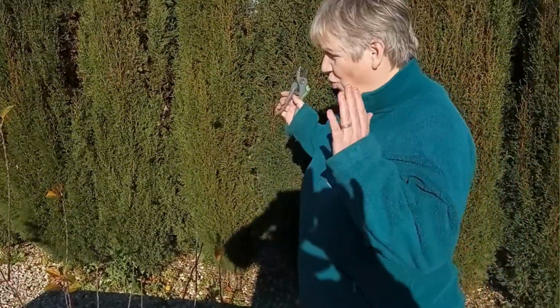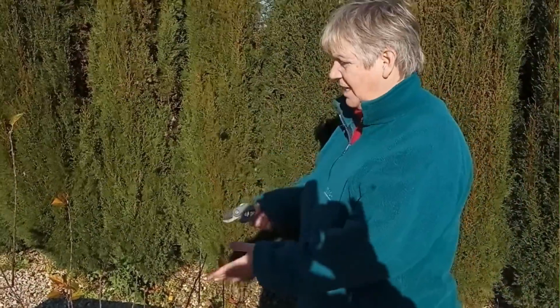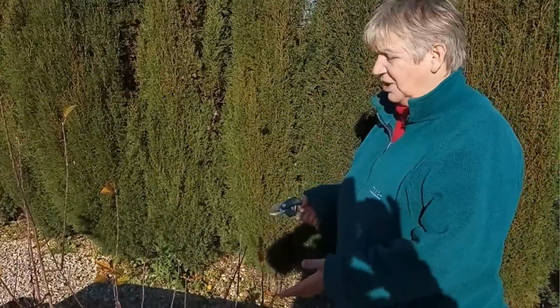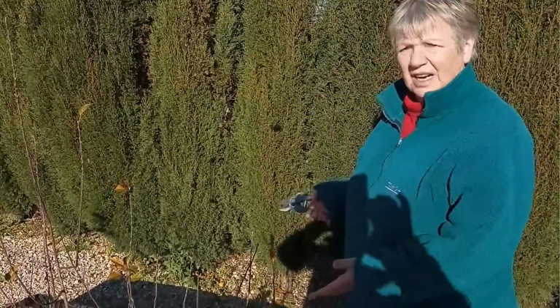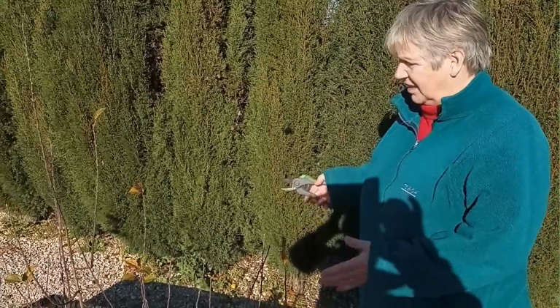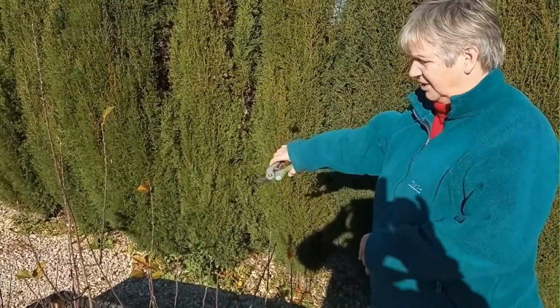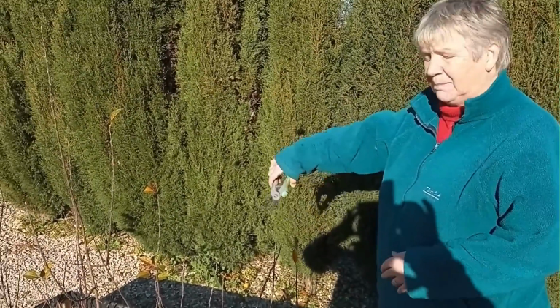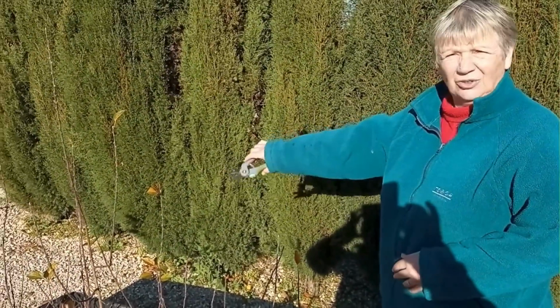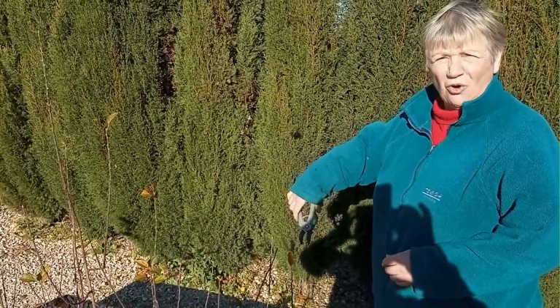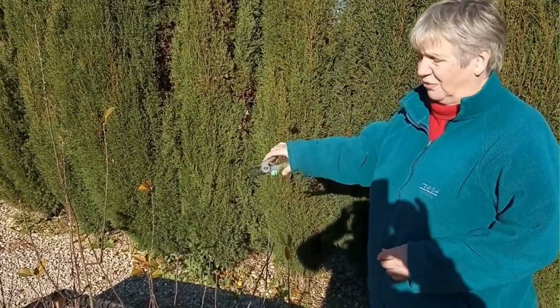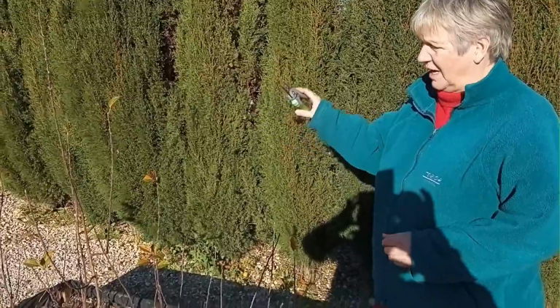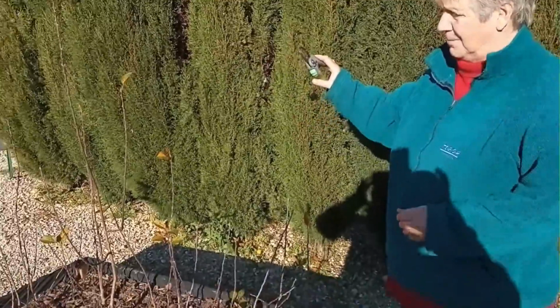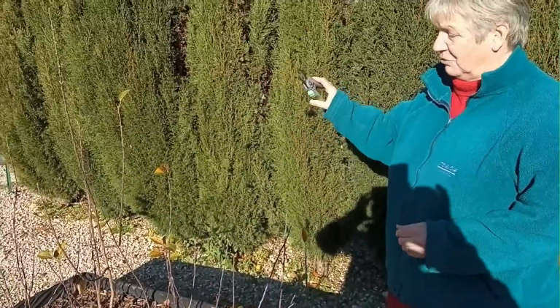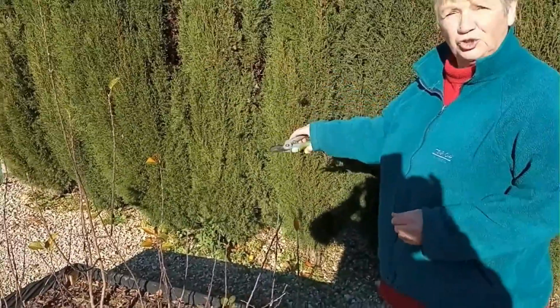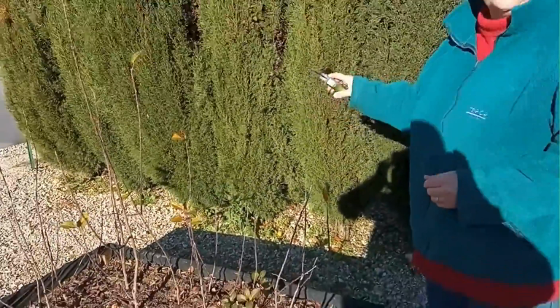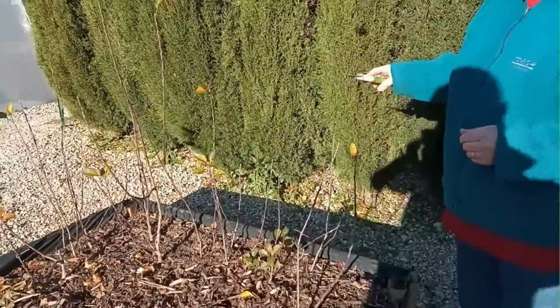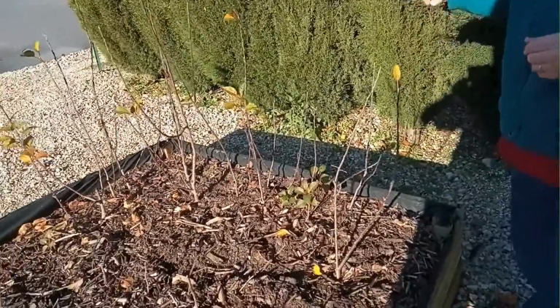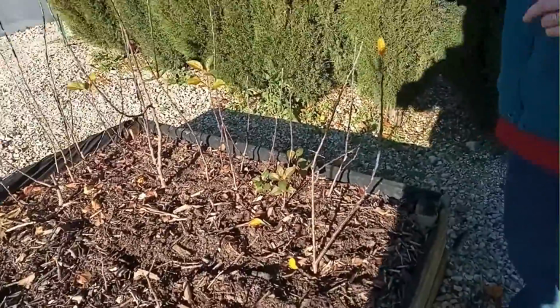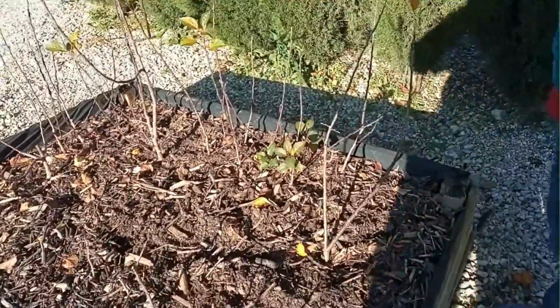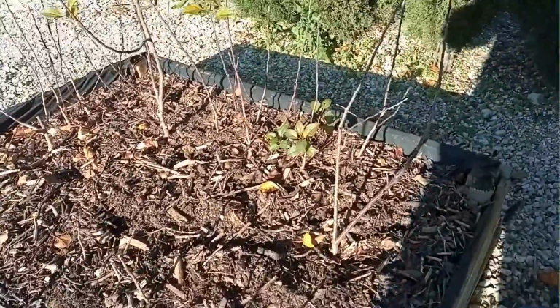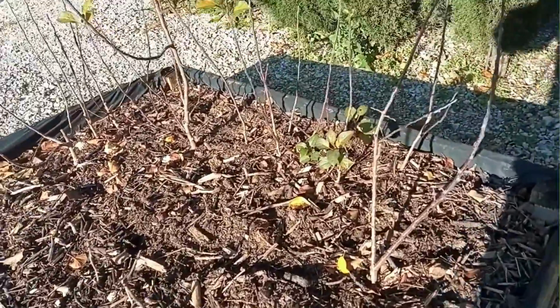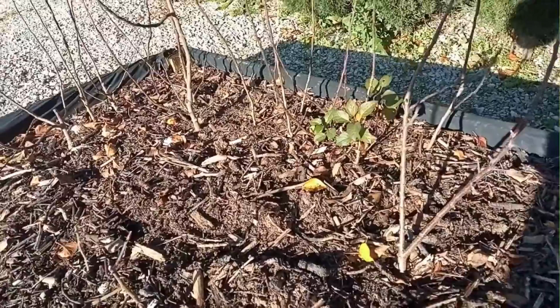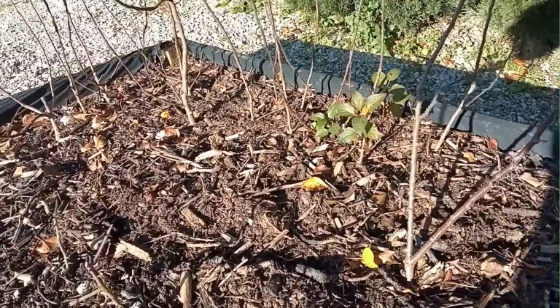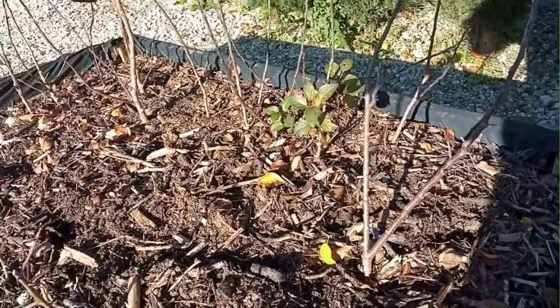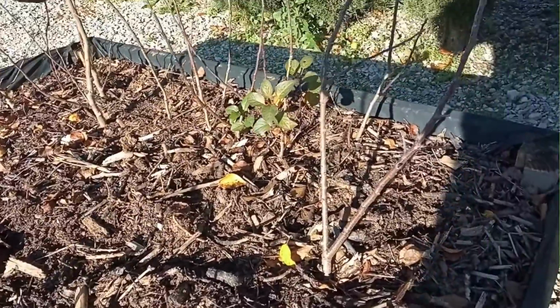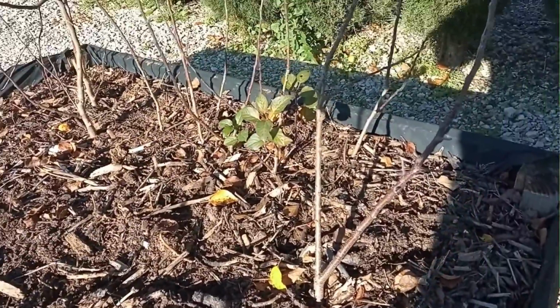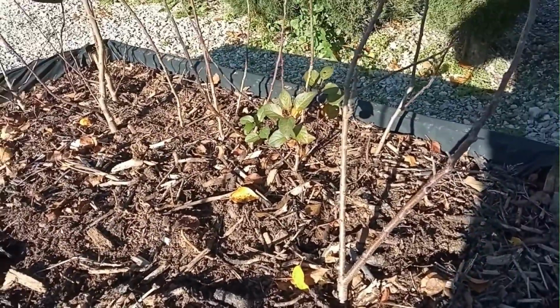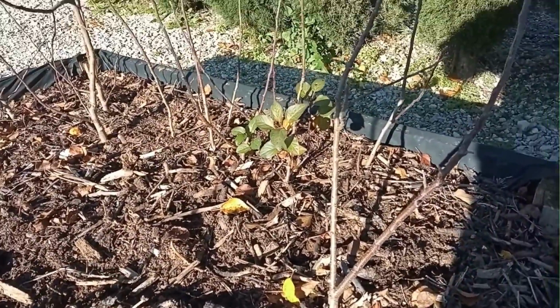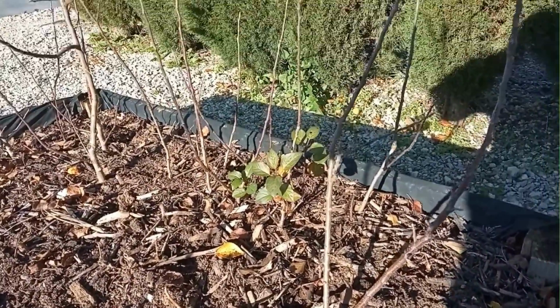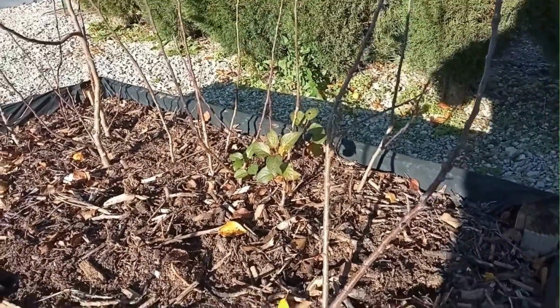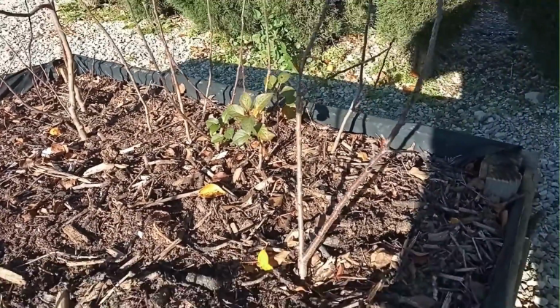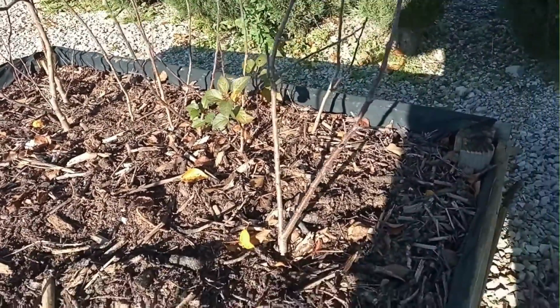I am here and this is my bed of rootstocks for apples, and I'm going to show you how you can make new rootstocks from existing rootstocks.